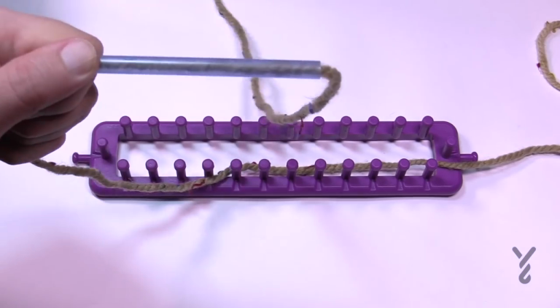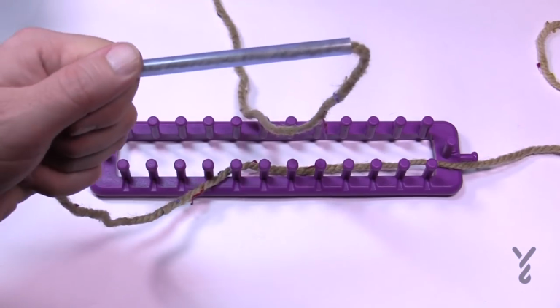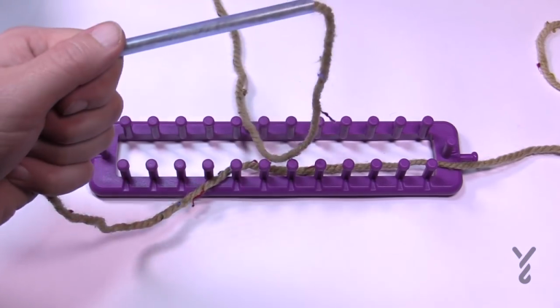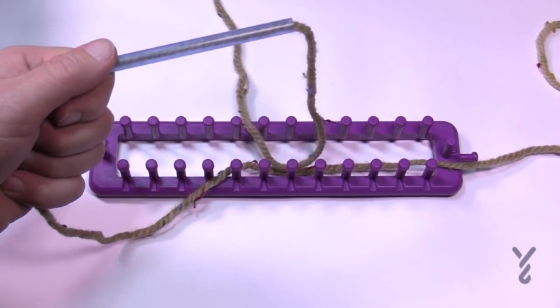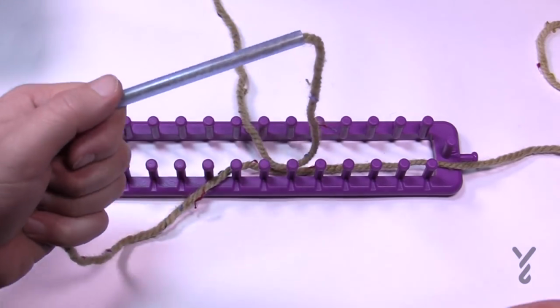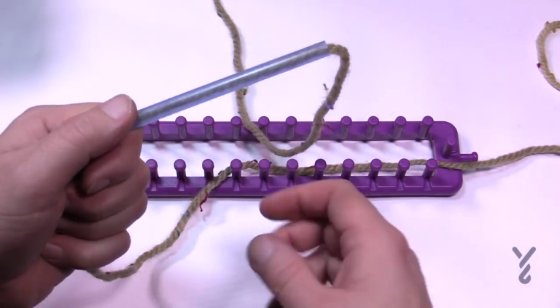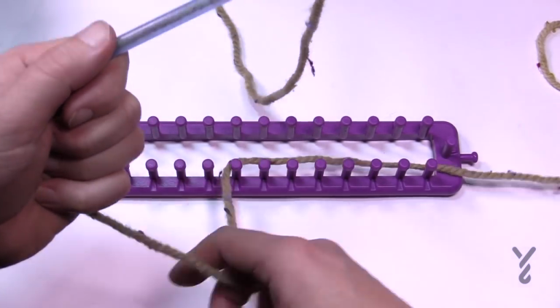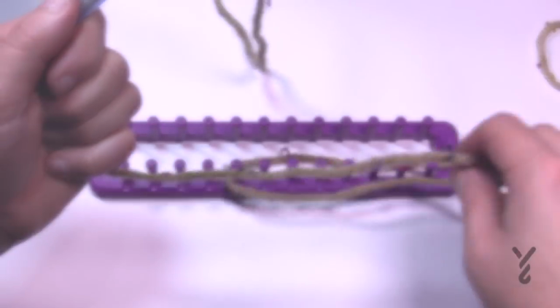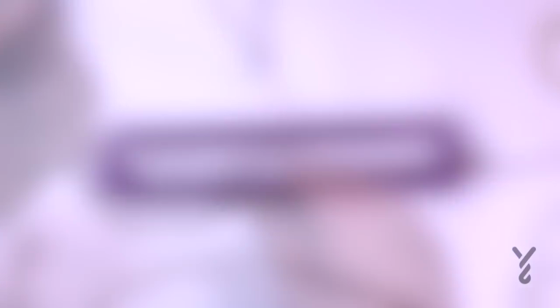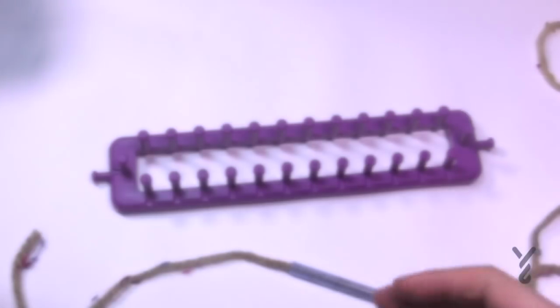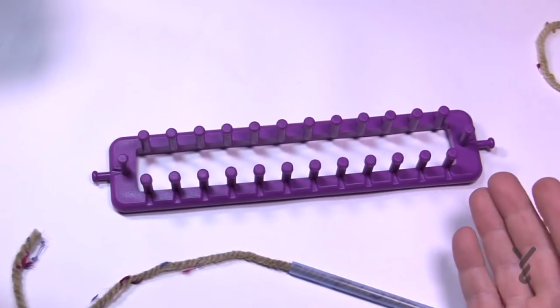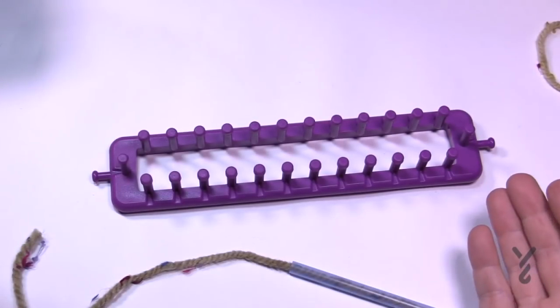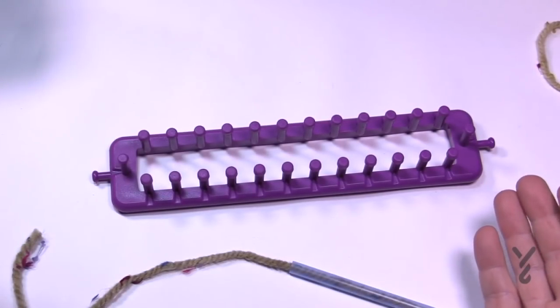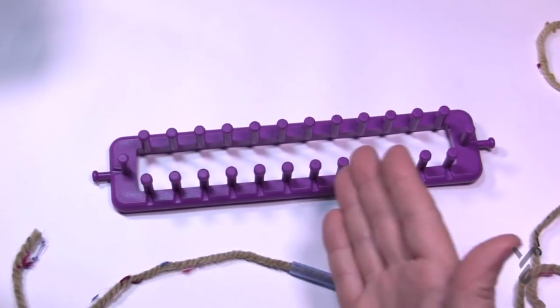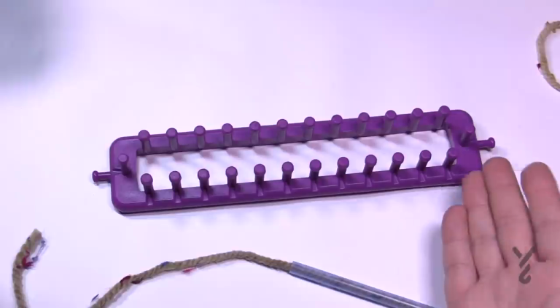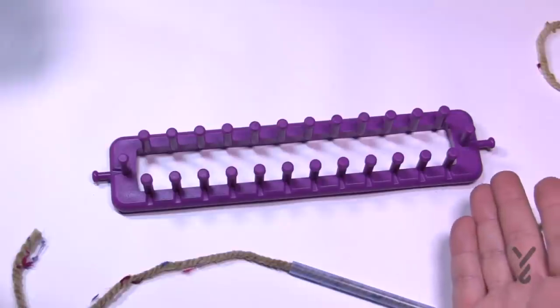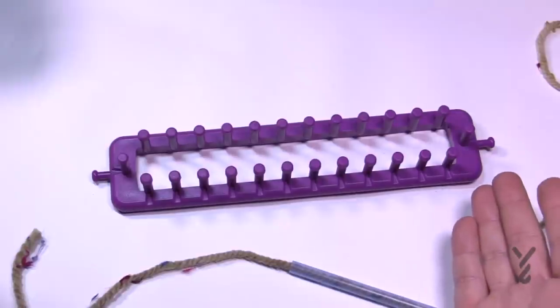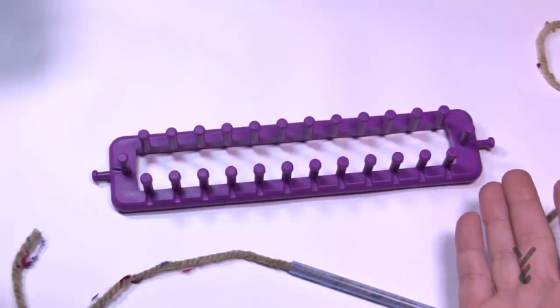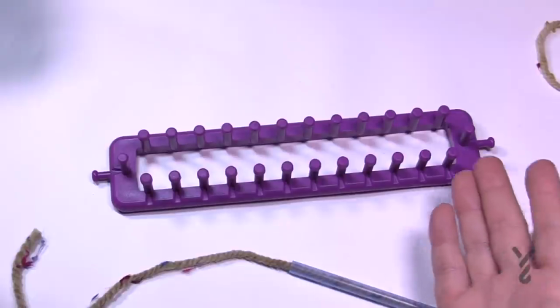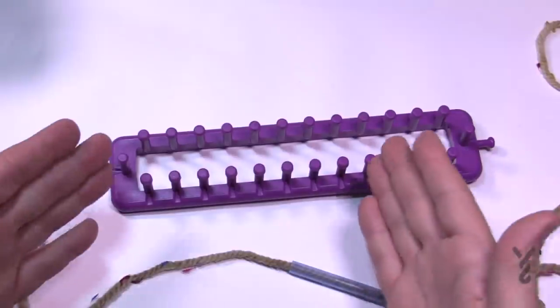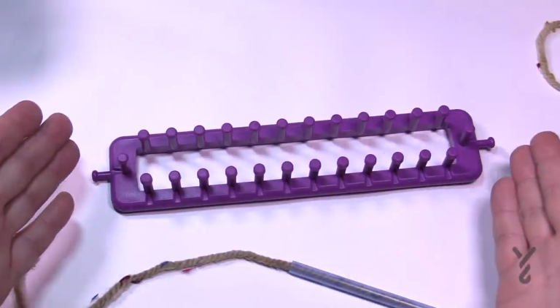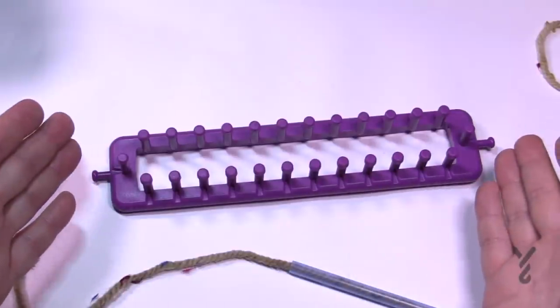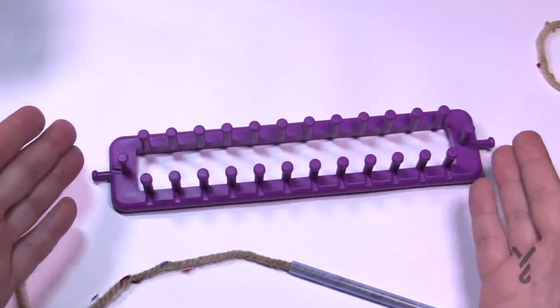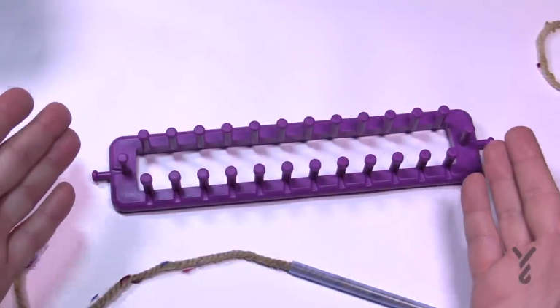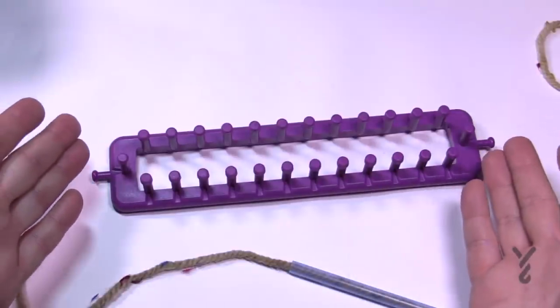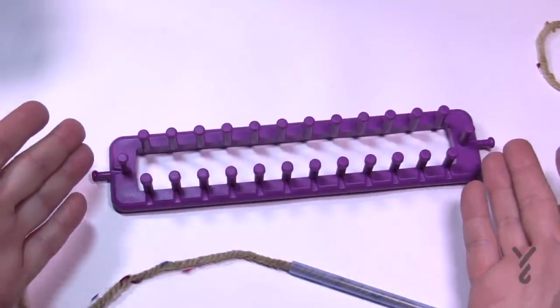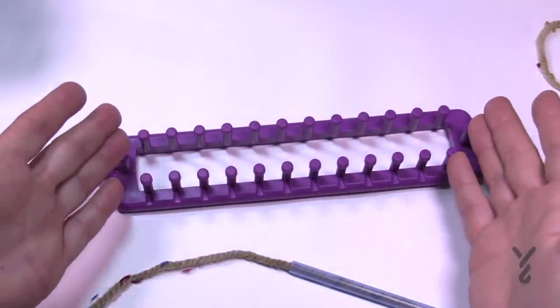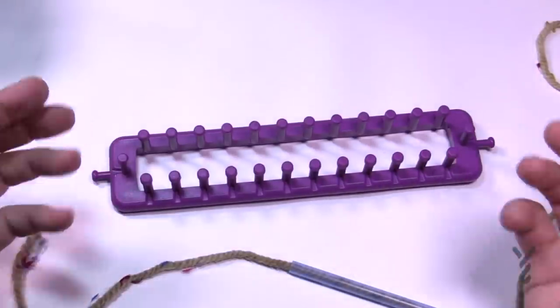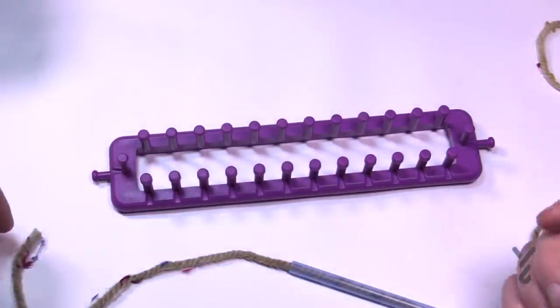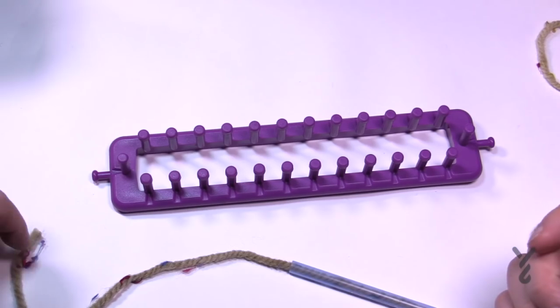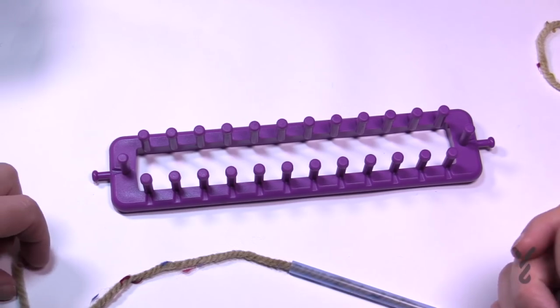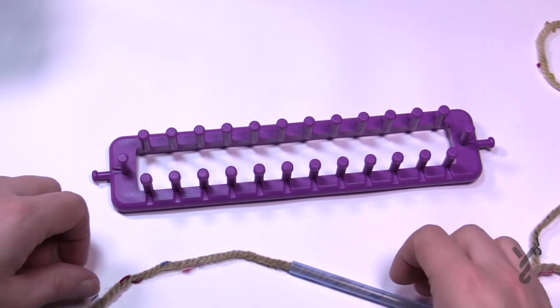Let's begin to load up our loom. With these flat looms you can go as big as you want — there are much longer versions — but this particular one is just a shorter one for demonstration purposes.